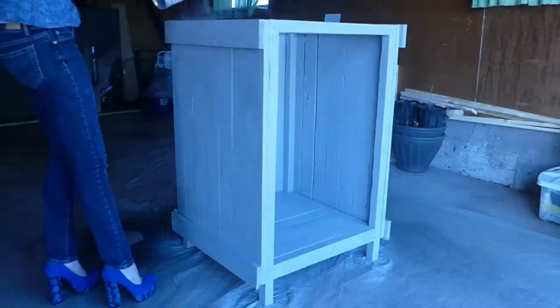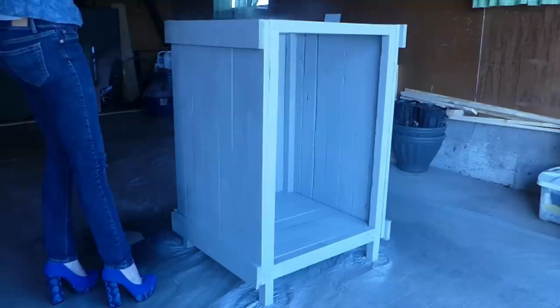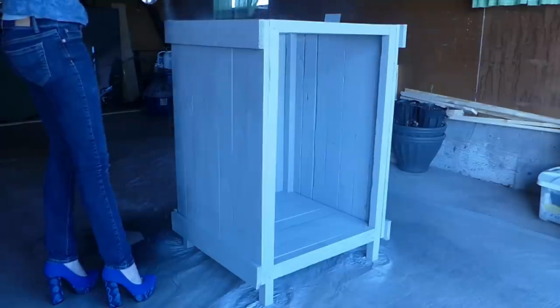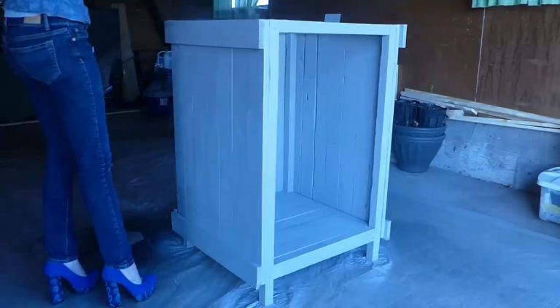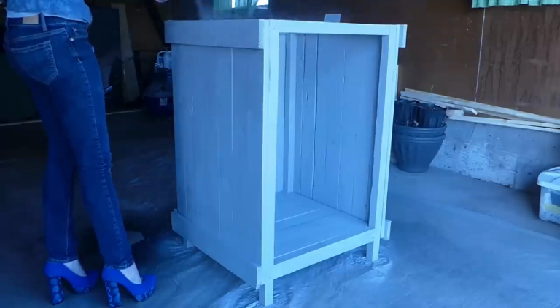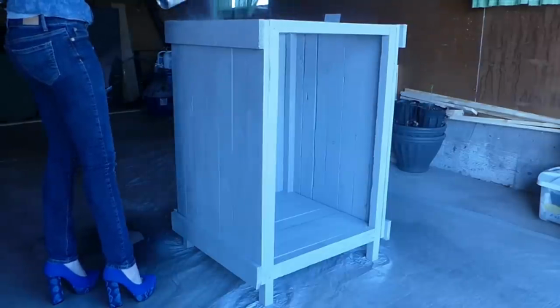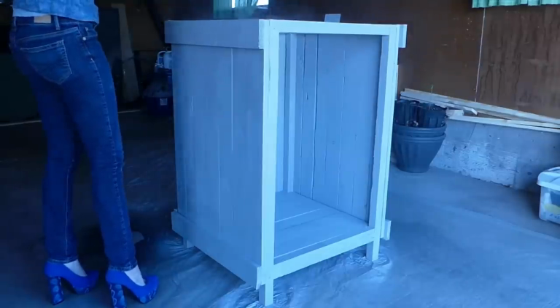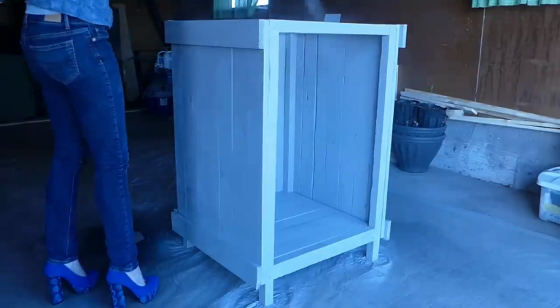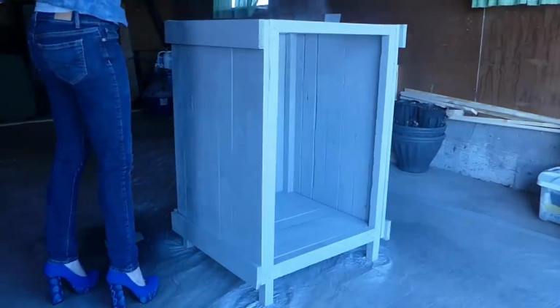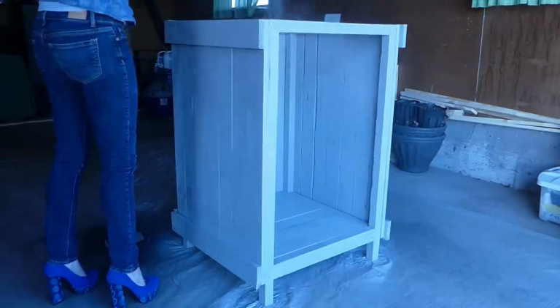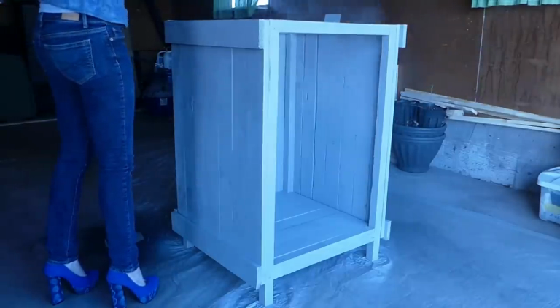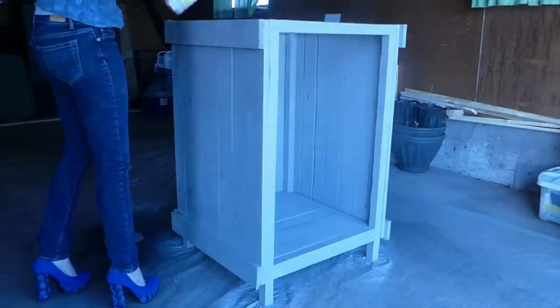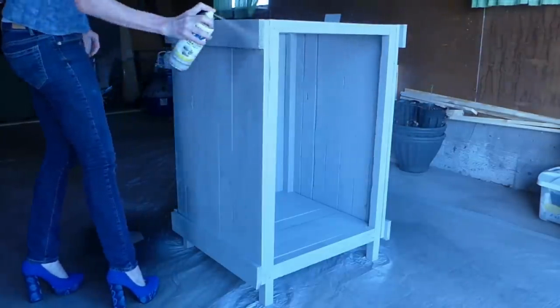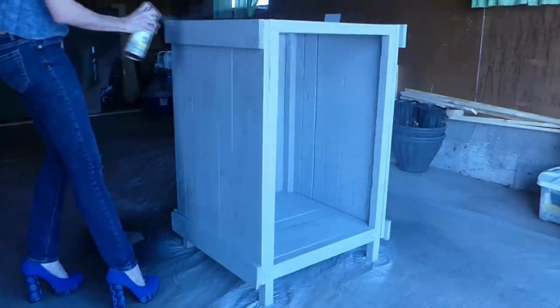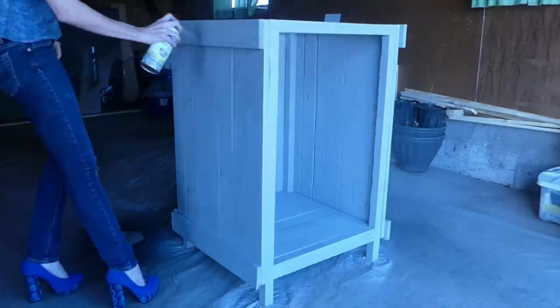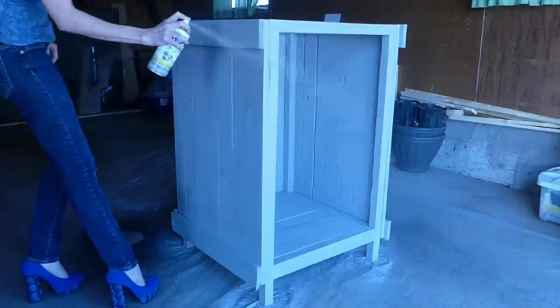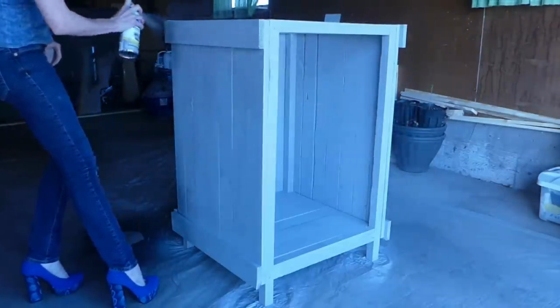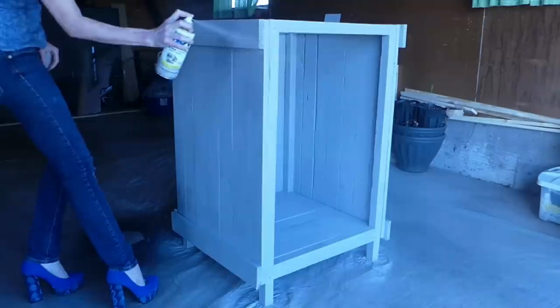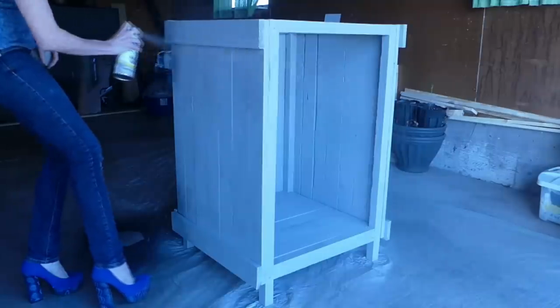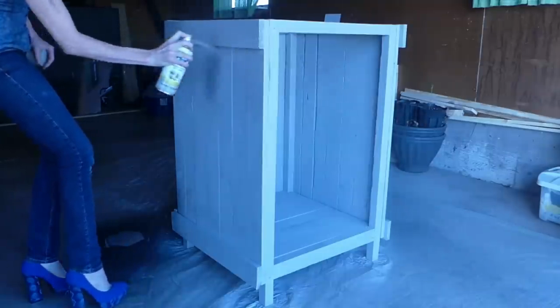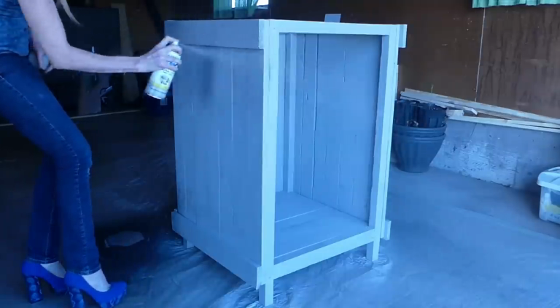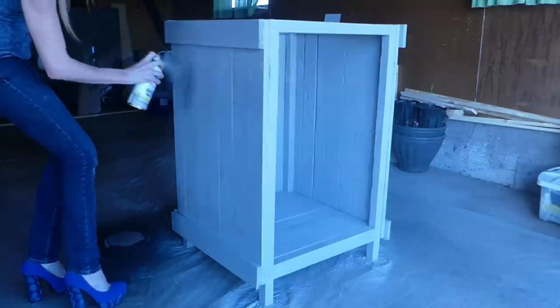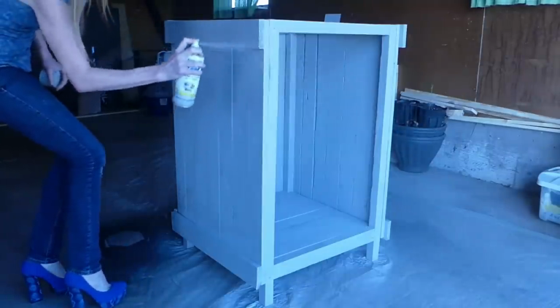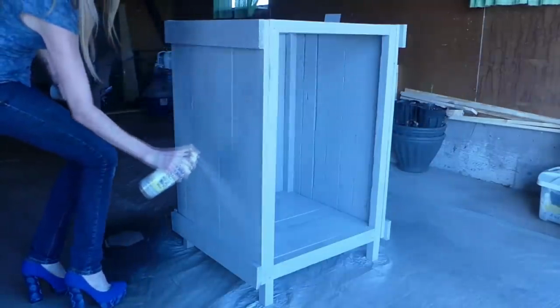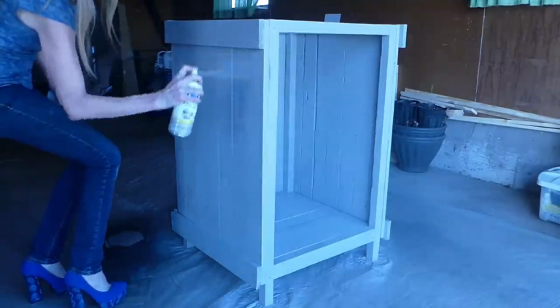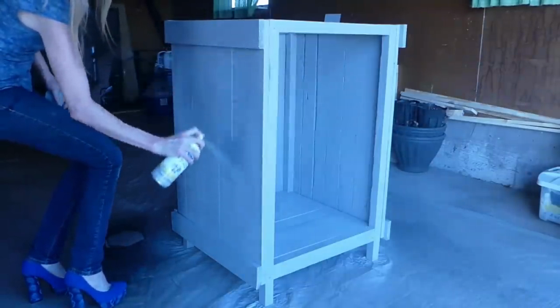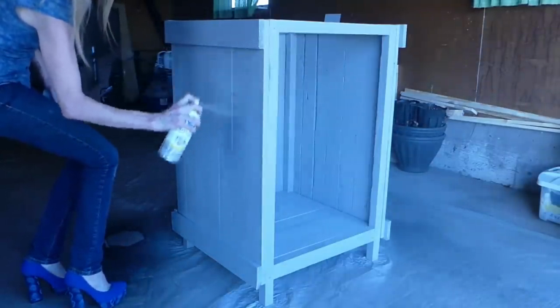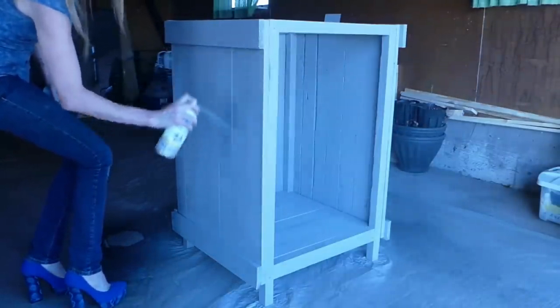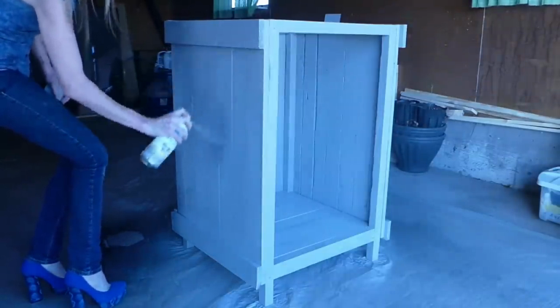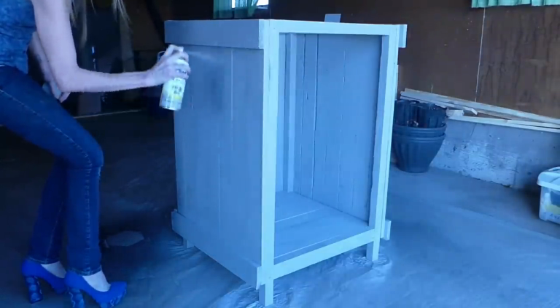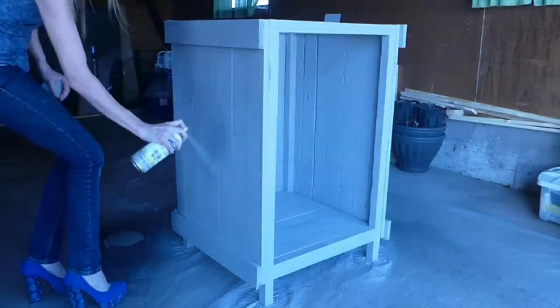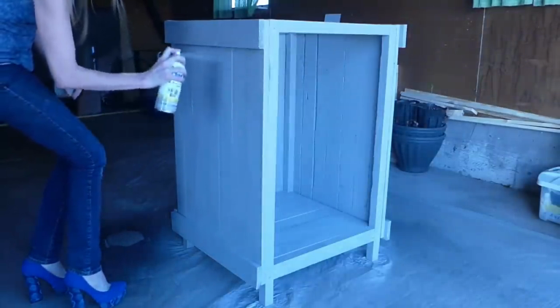Paint the three-sided mailbox, the door, the top, and the piece of plywood with the Rust-Oleum spray paint. I'm using their 2X paint and primer in Stone Gray — since it's rated for outdoors, it'll give the wood some added protection. Paint both sides of everything and allow it to dry.